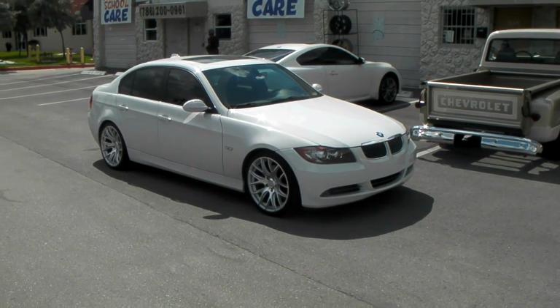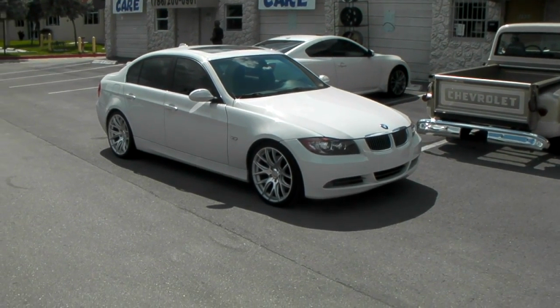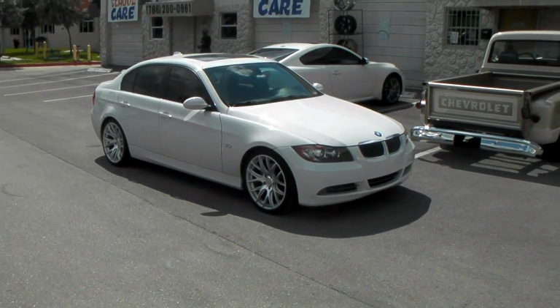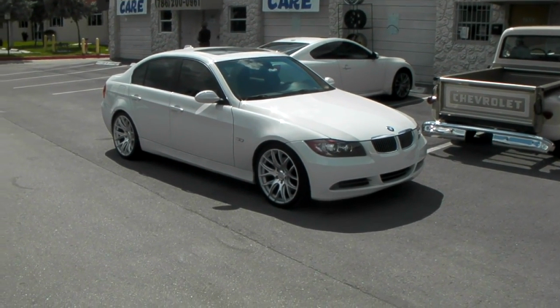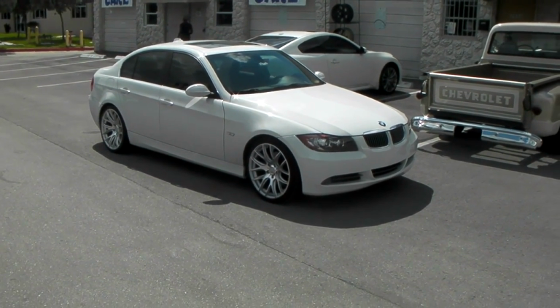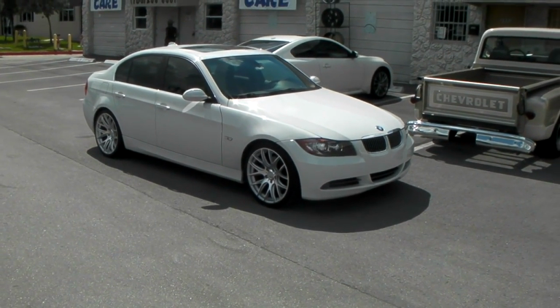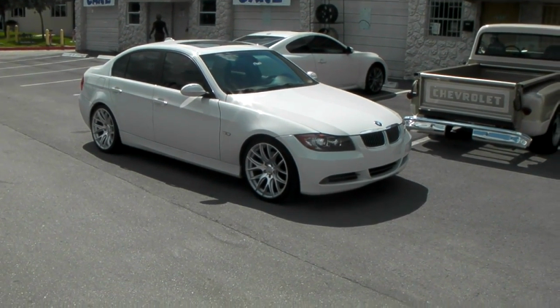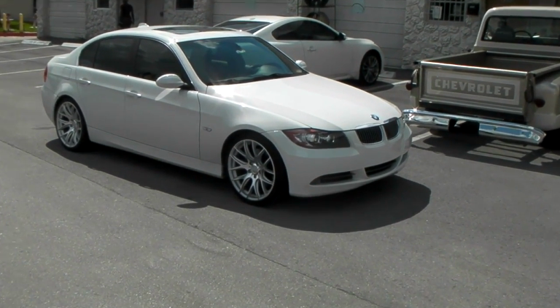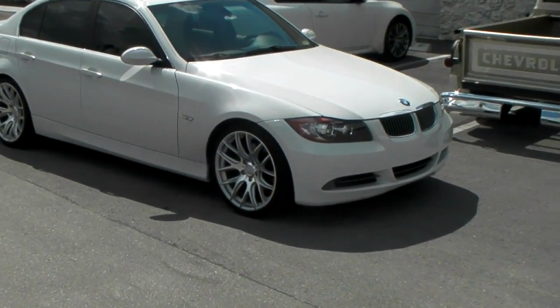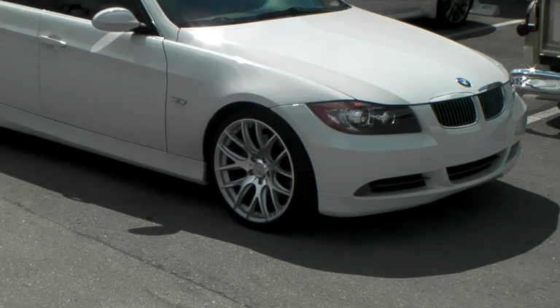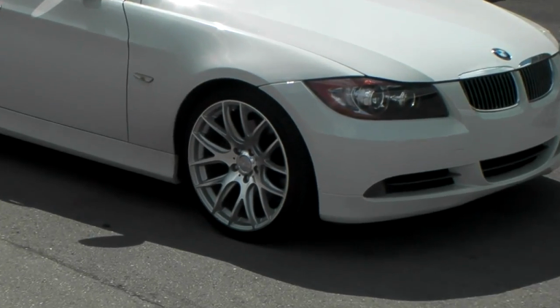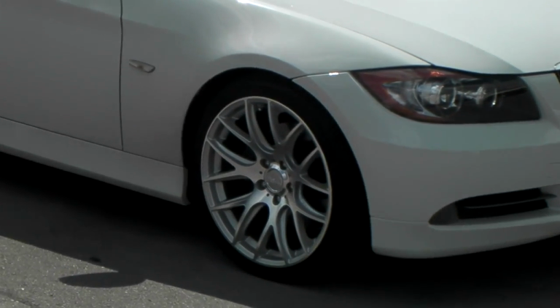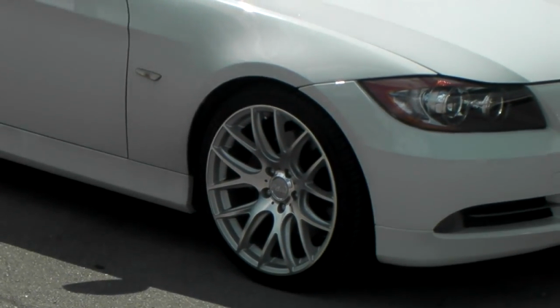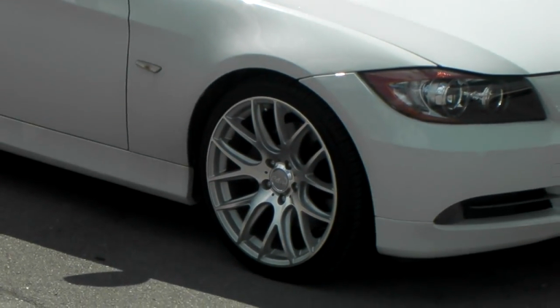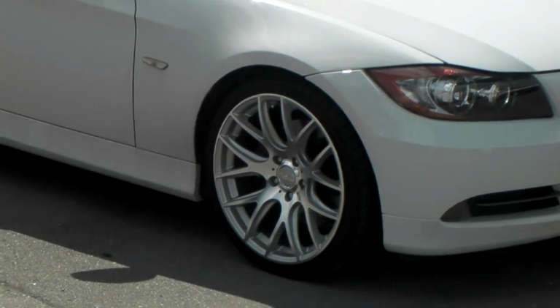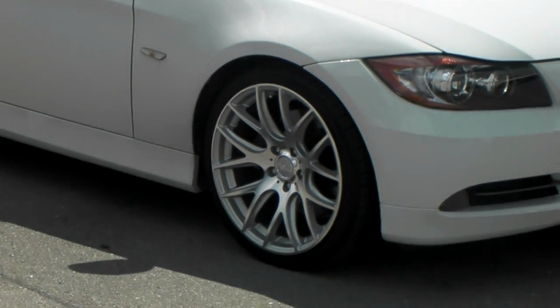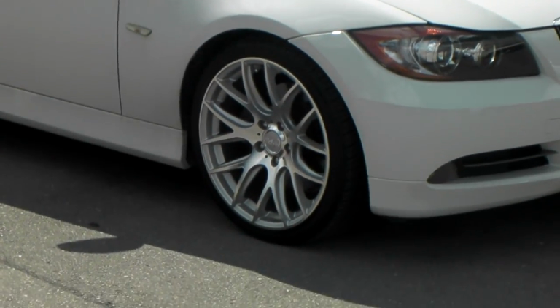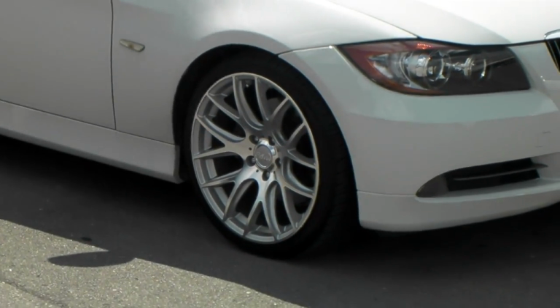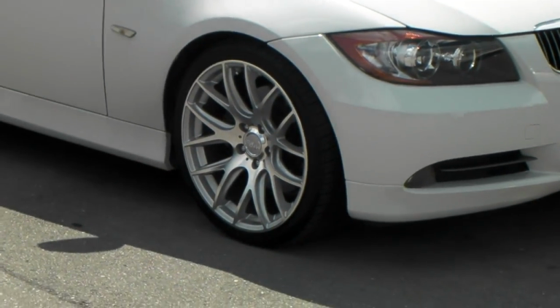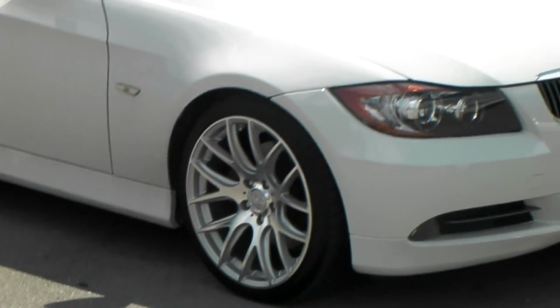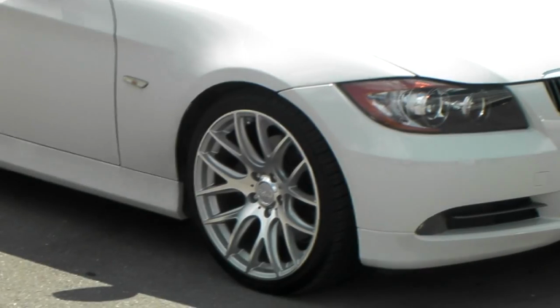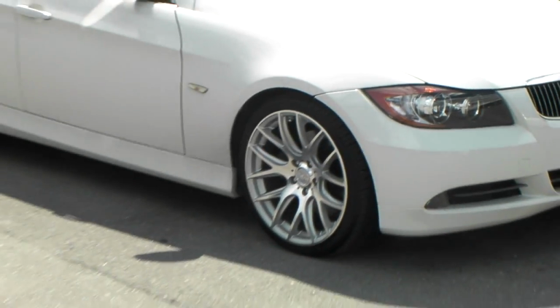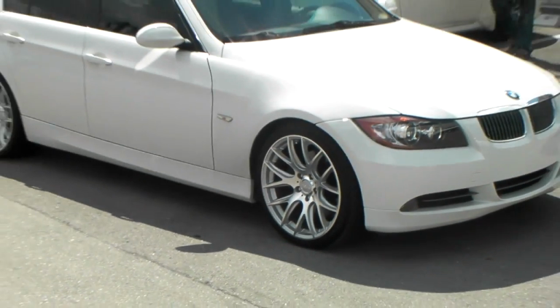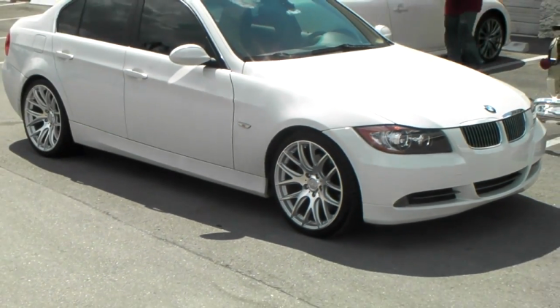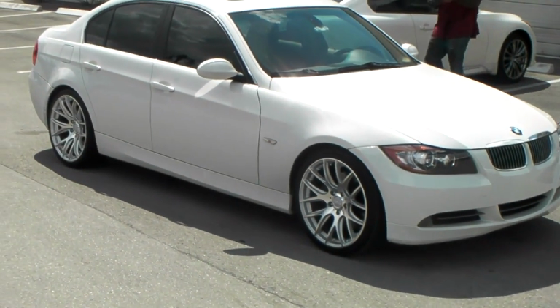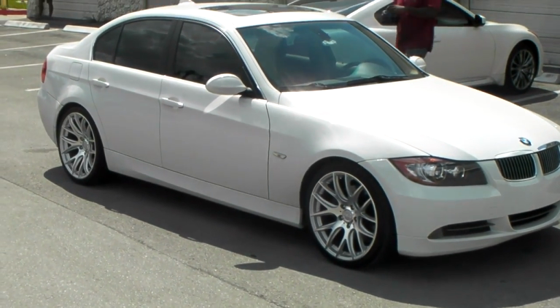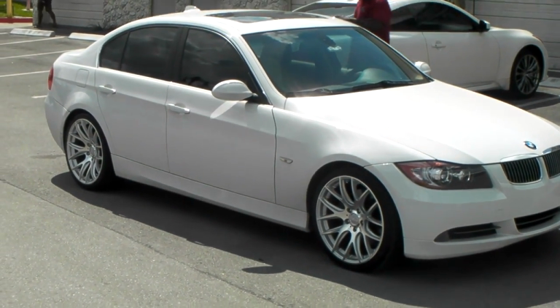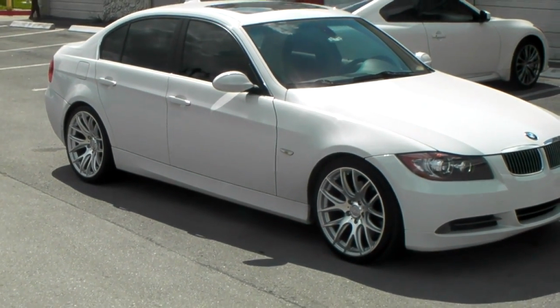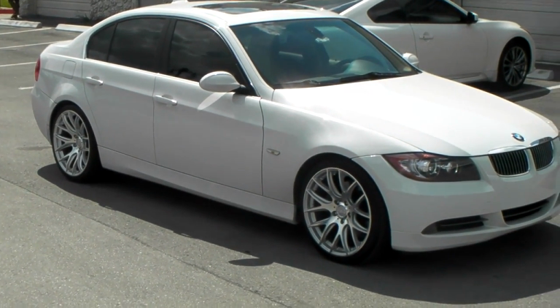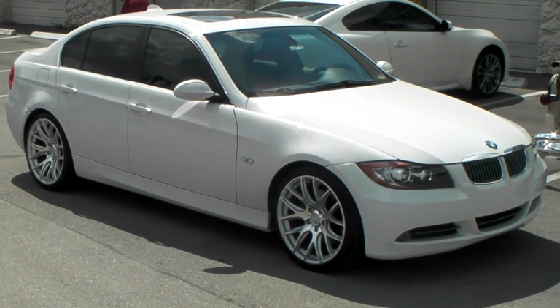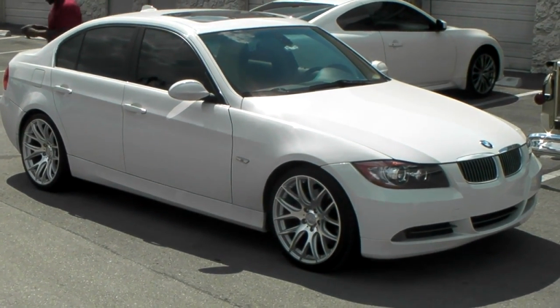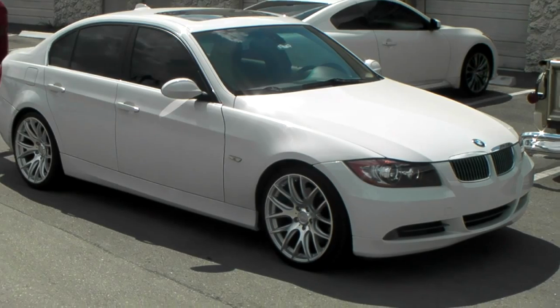Right now we're looking at the Miro Type 111, machined silver, on a 2006 BMW 3 Series. We've got the 19x8.5 on the front, 19x9.5 on the rear, with 235/35/19 up front and 265/30/19 in the rear.